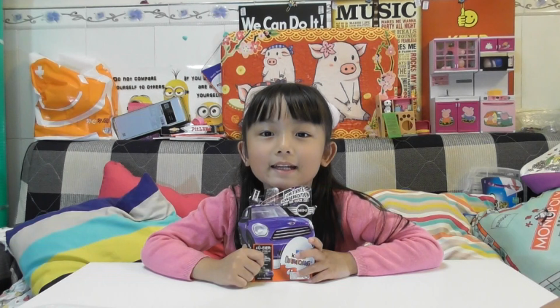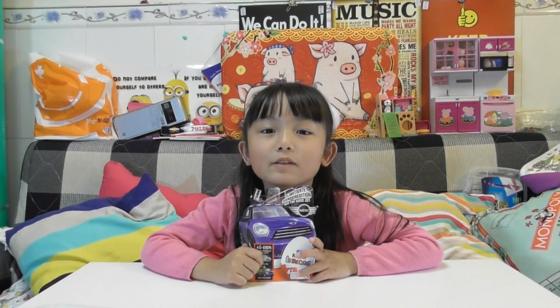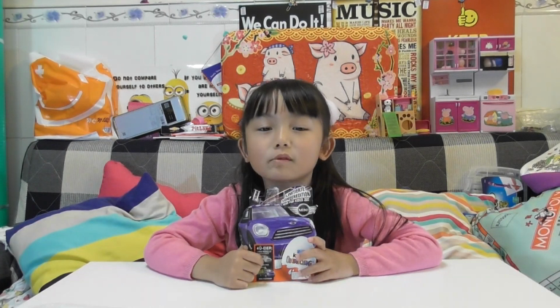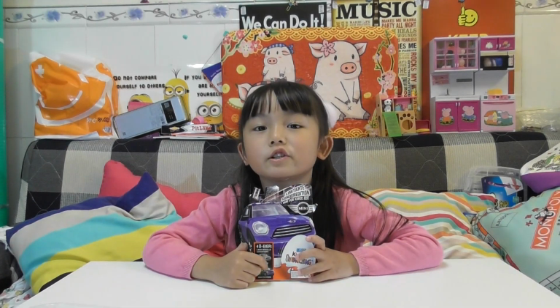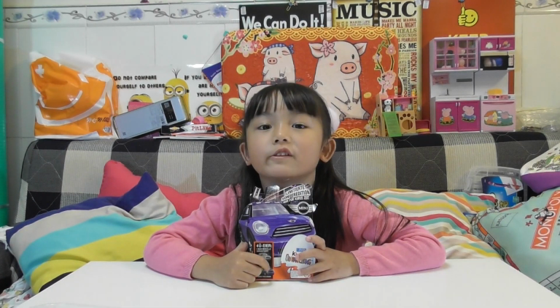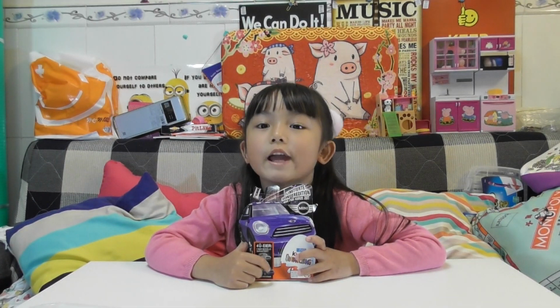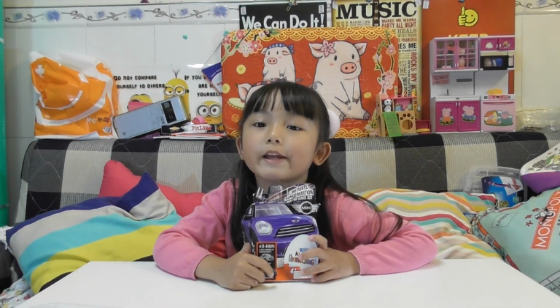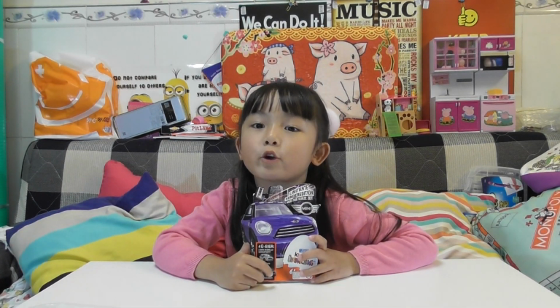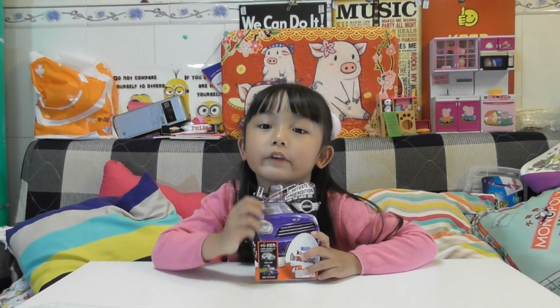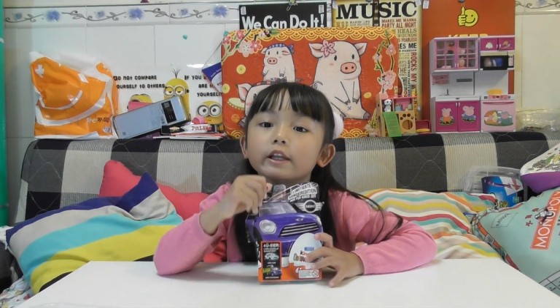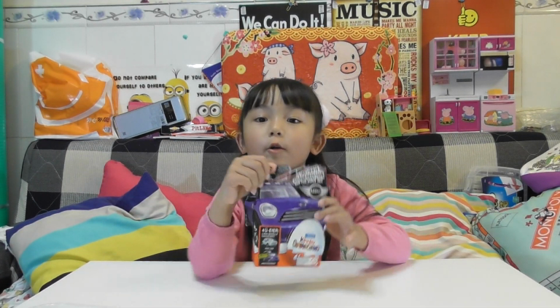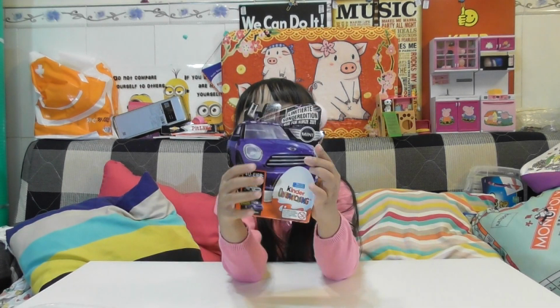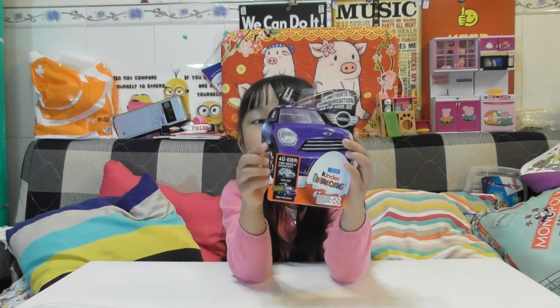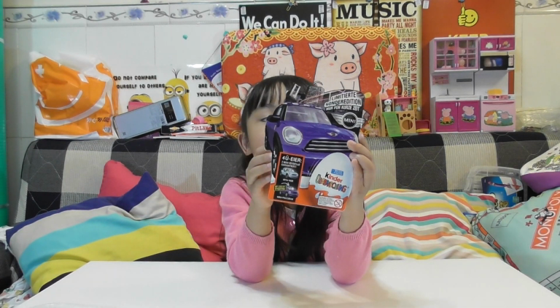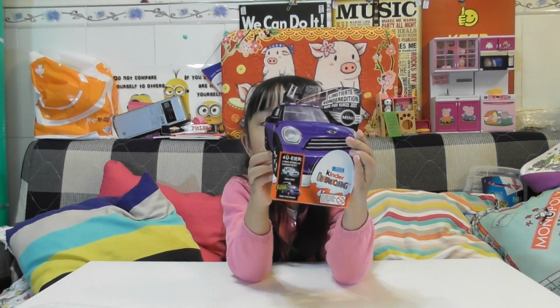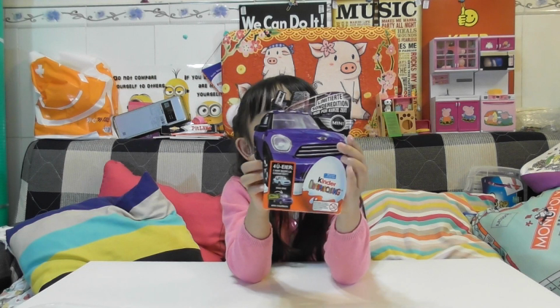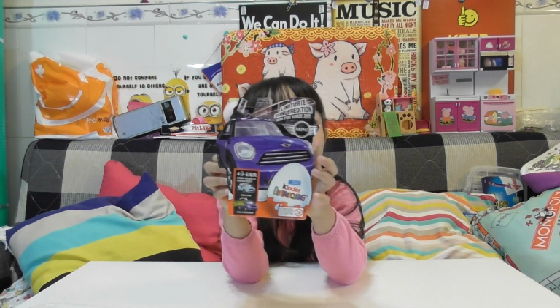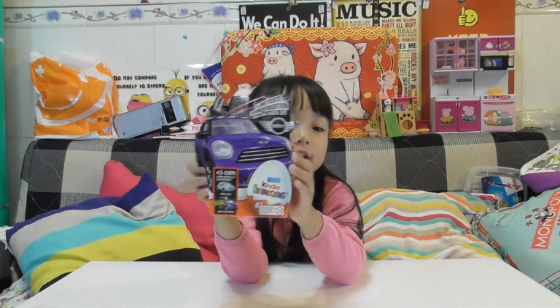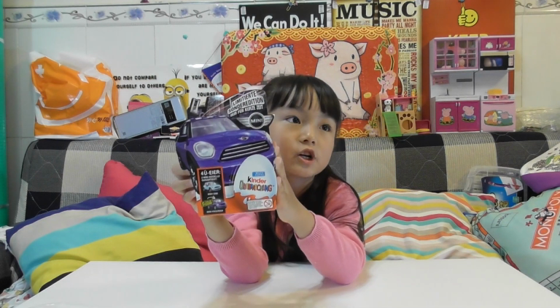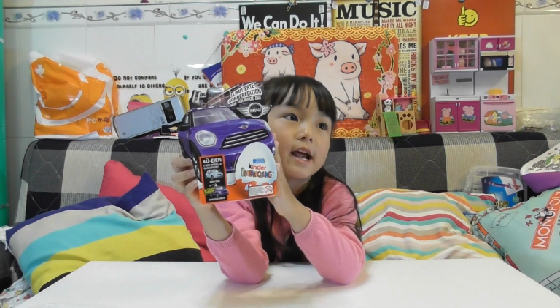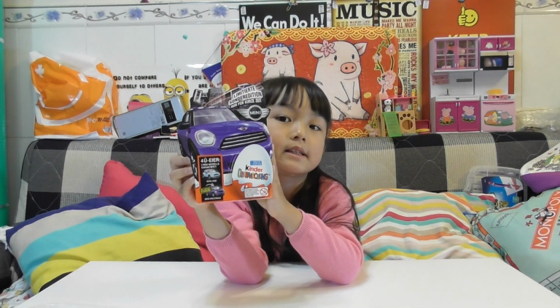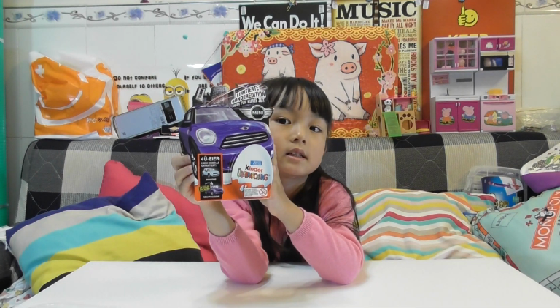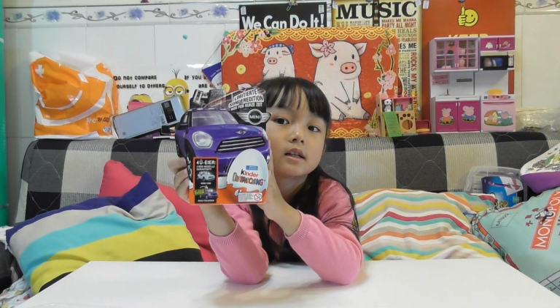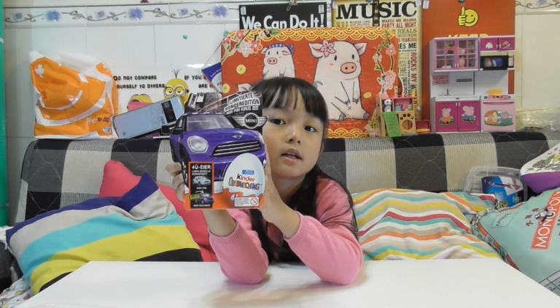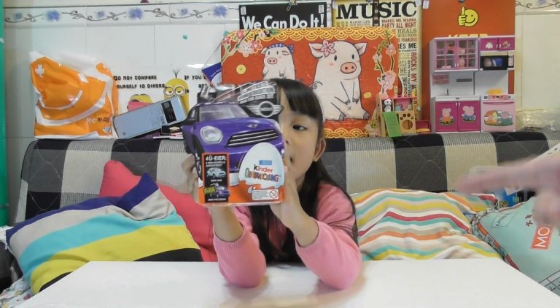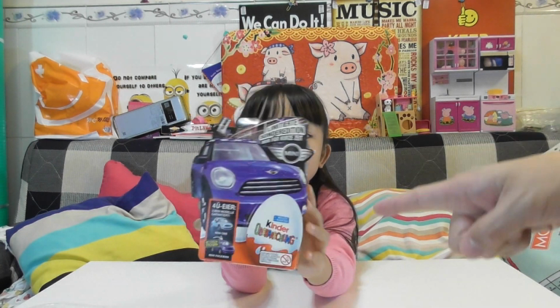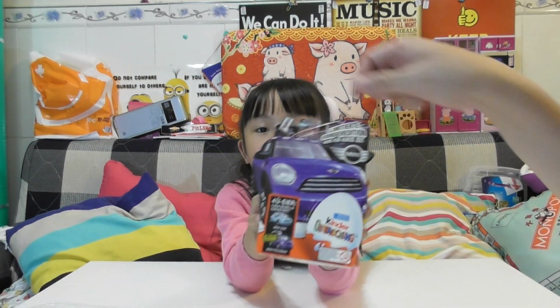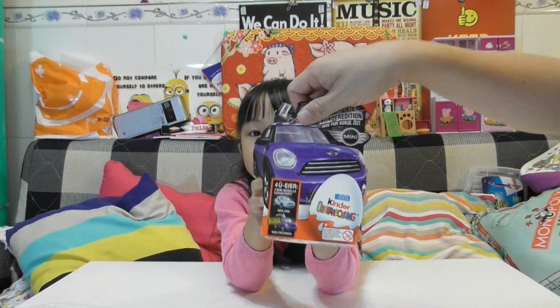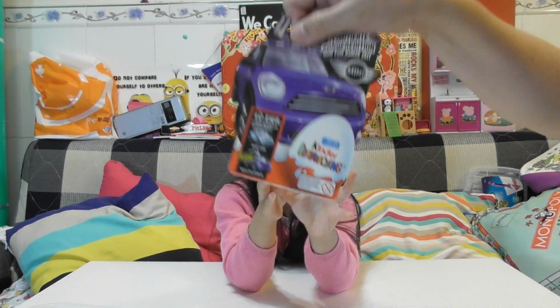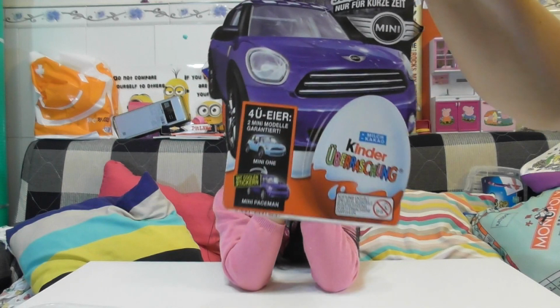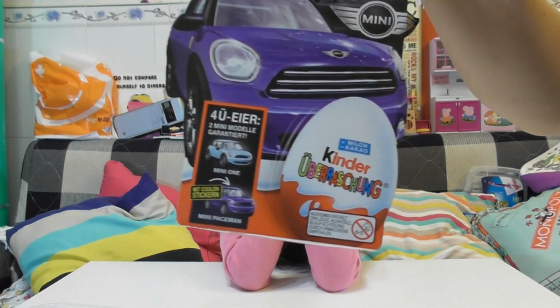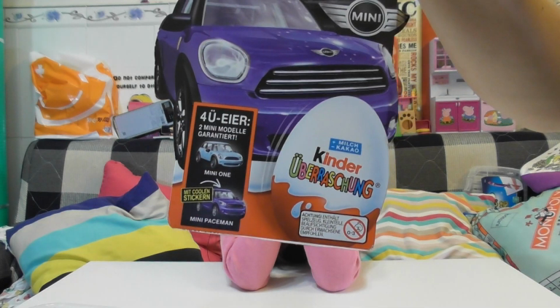Hi guys! Welcome to our new channel, aka MyToysTV. Today we're going to open a Mini Copper Kinder eggs — Kinder Surprise. It's a German version, that's why it's written in Deutsch.